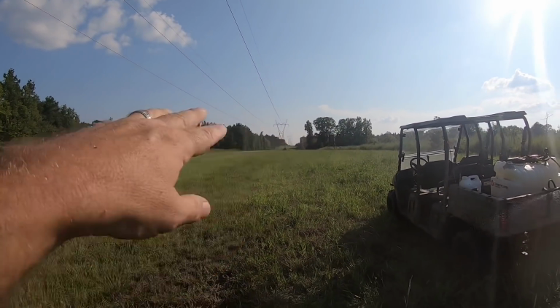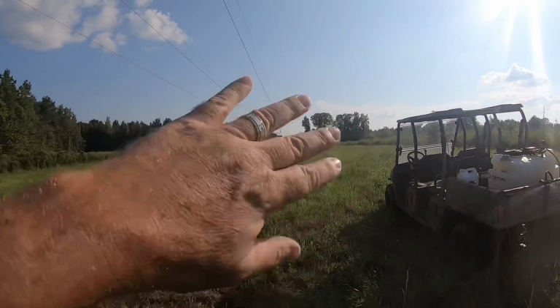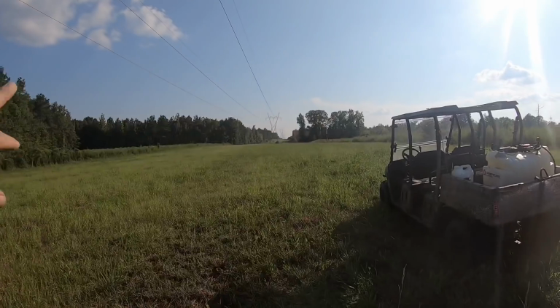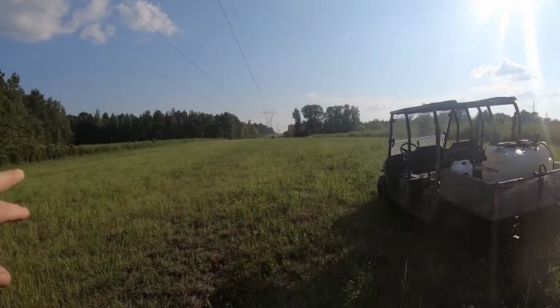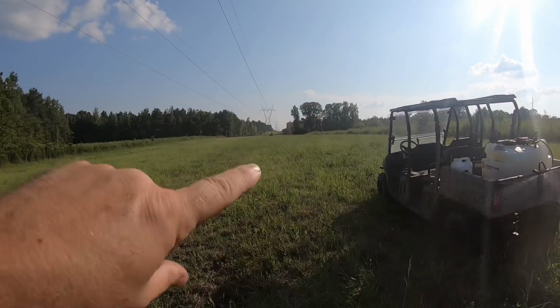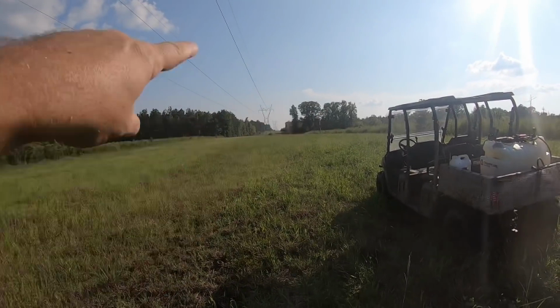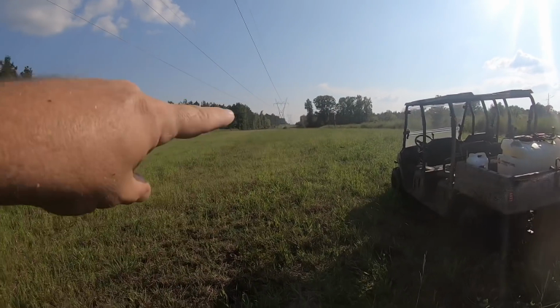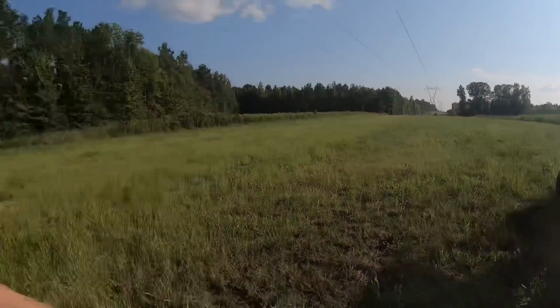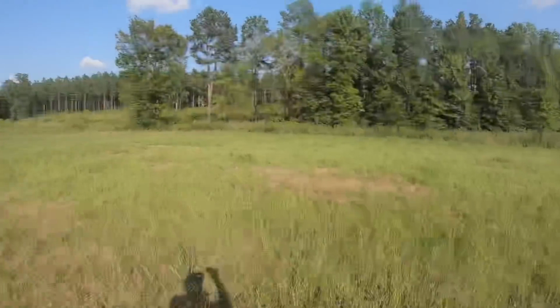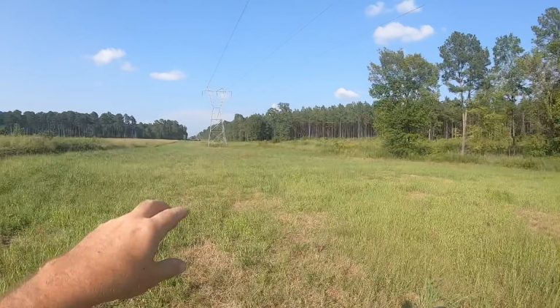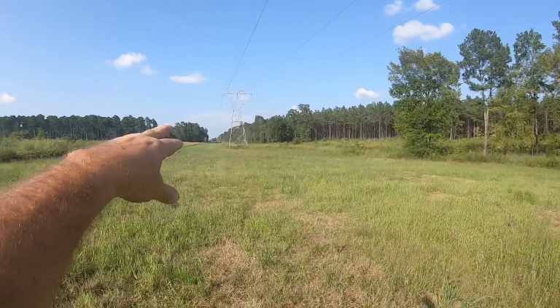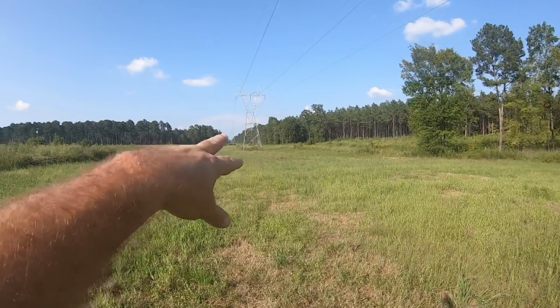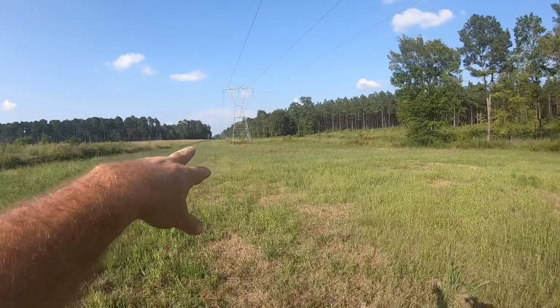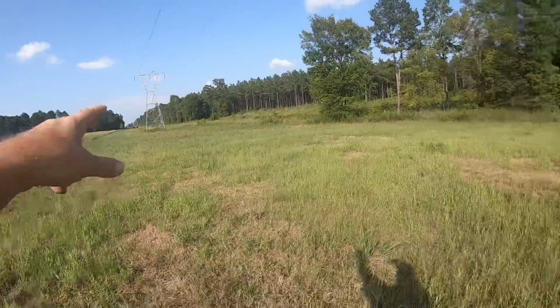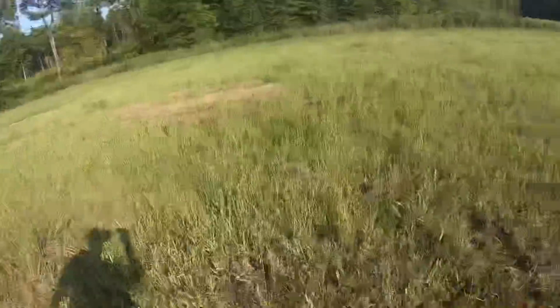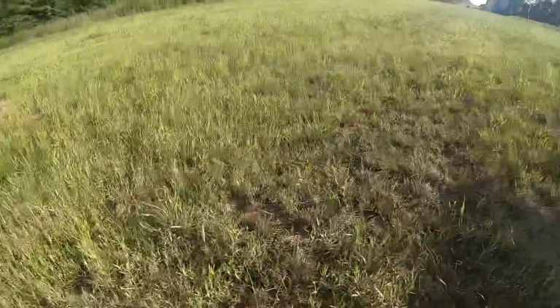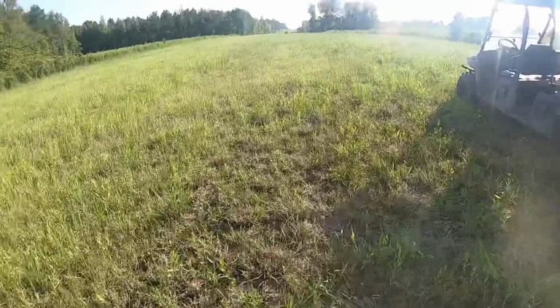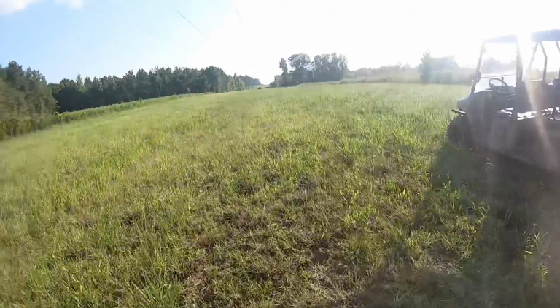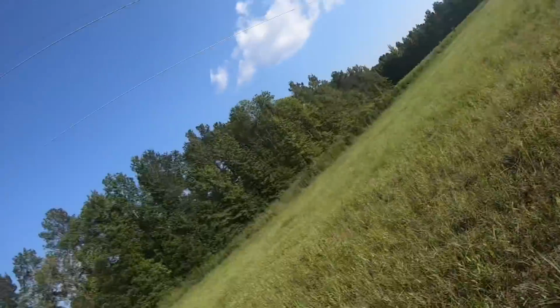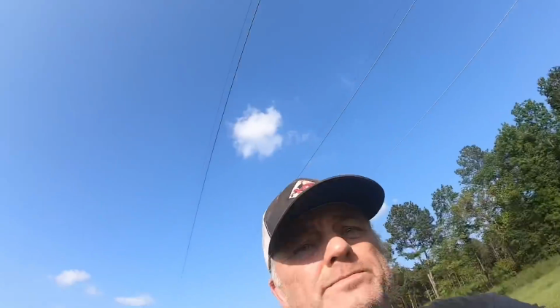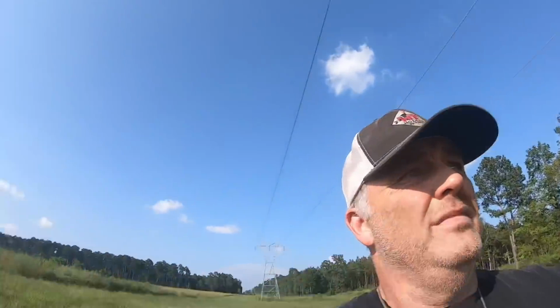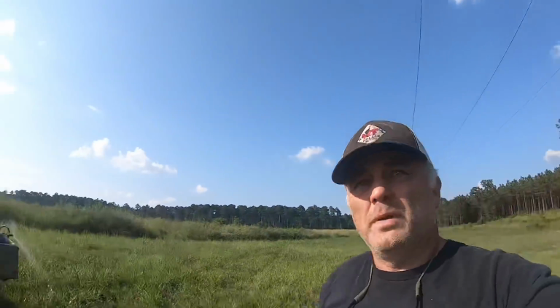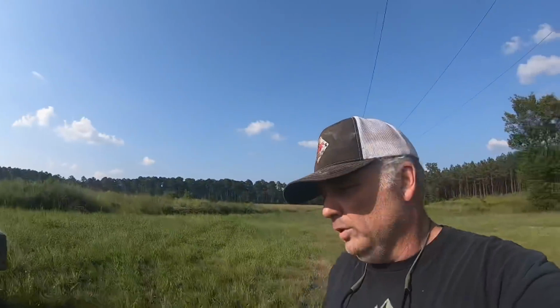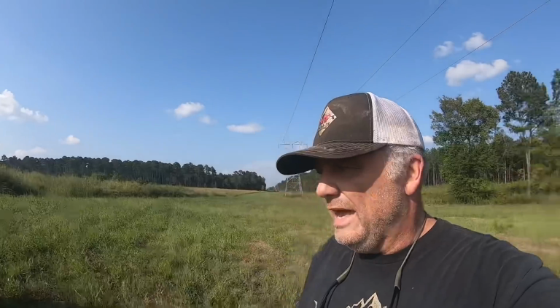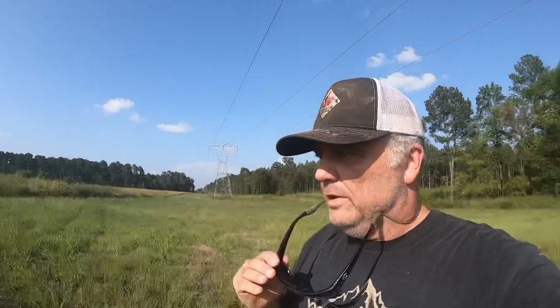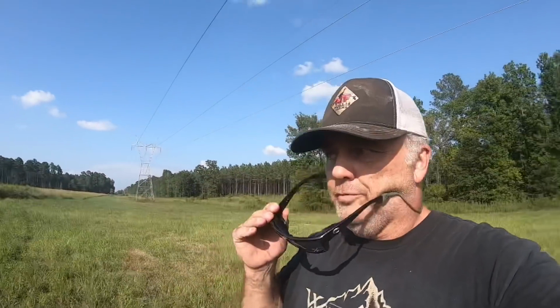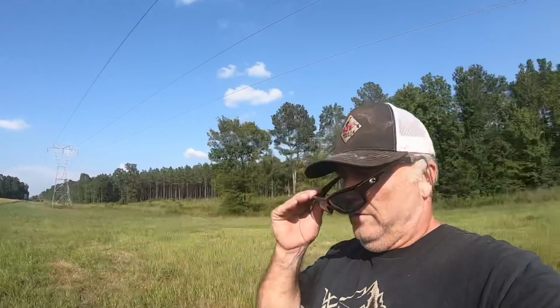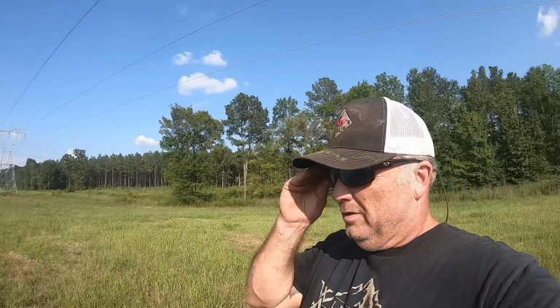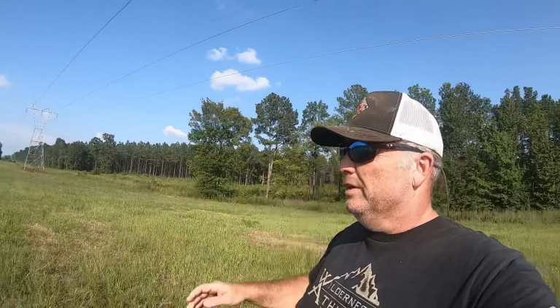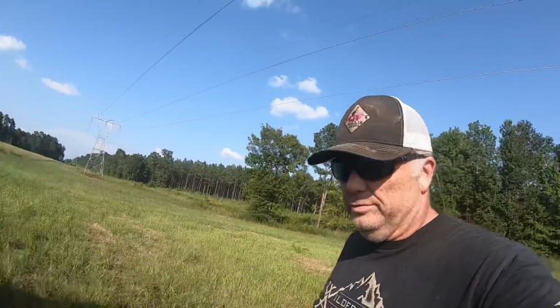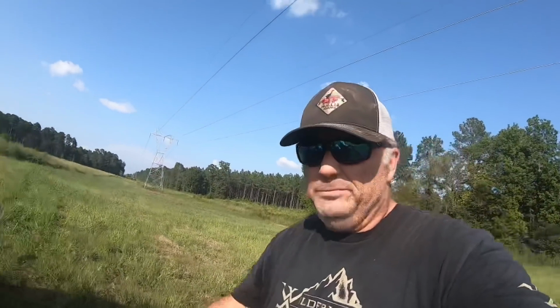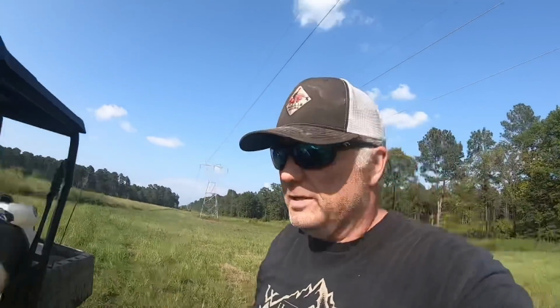We're not gonna spray every bit of this field — spray about an acre of this, then go down to the other end and spray another little spot. We'll be ready for it. Probably gonna put a little weed out or something later for the deer too. I'm gonna get going.